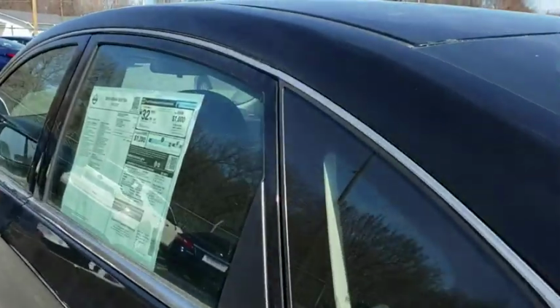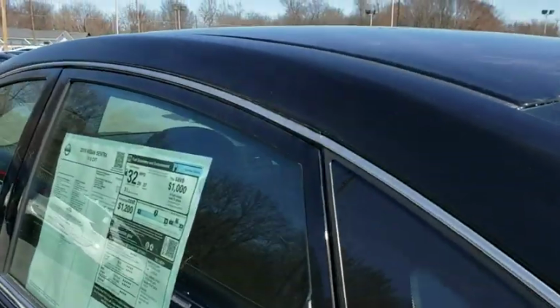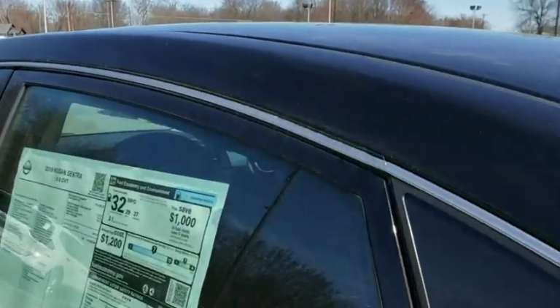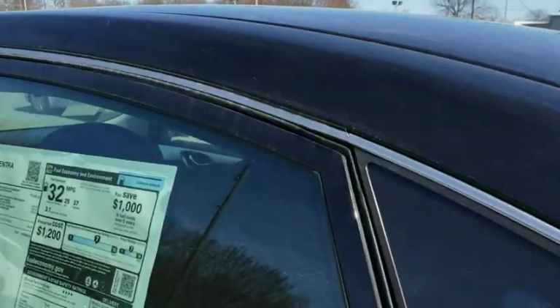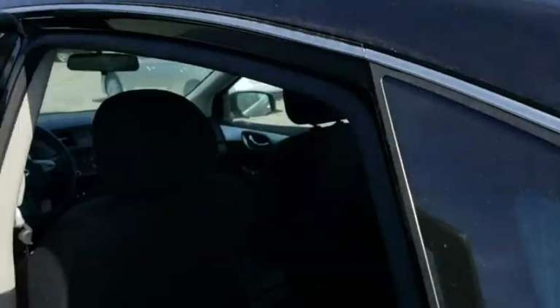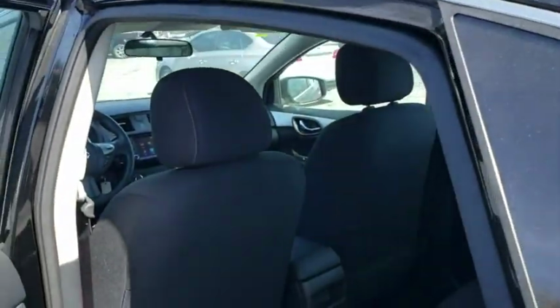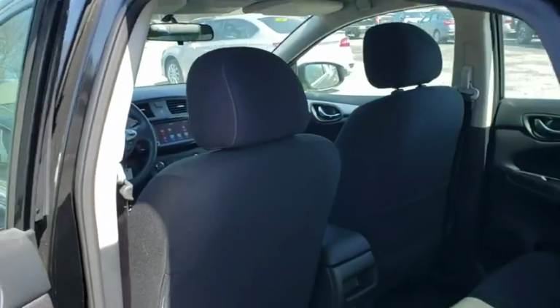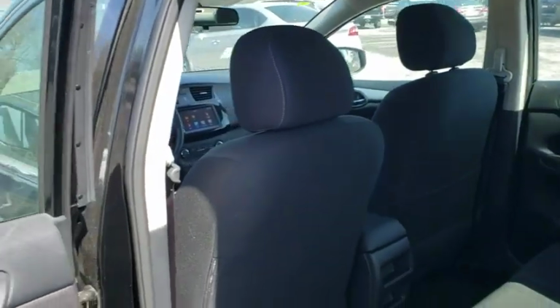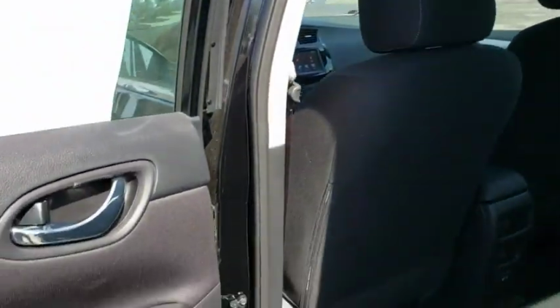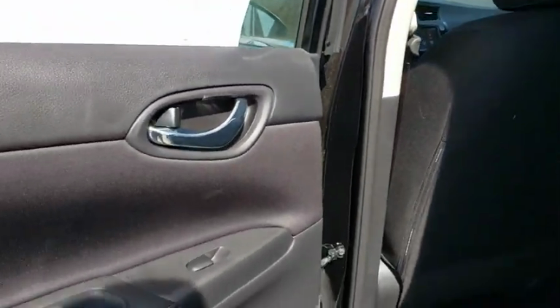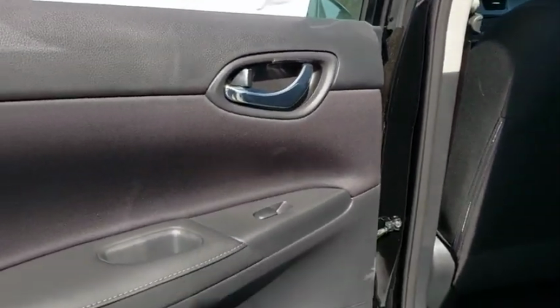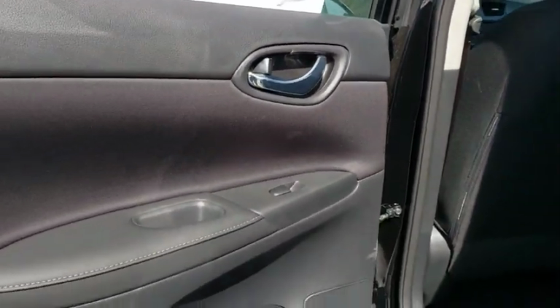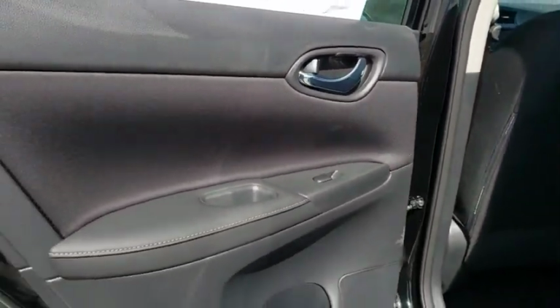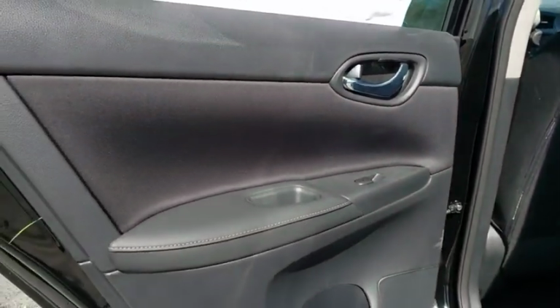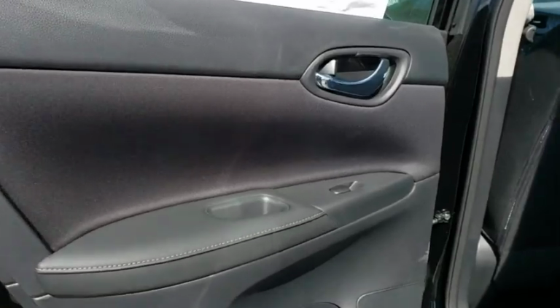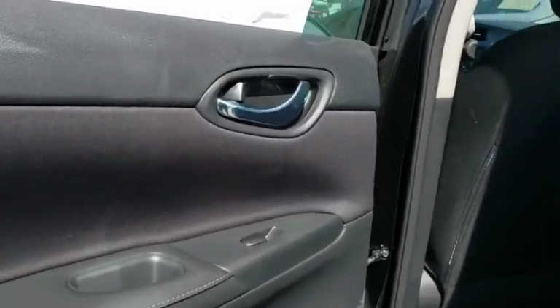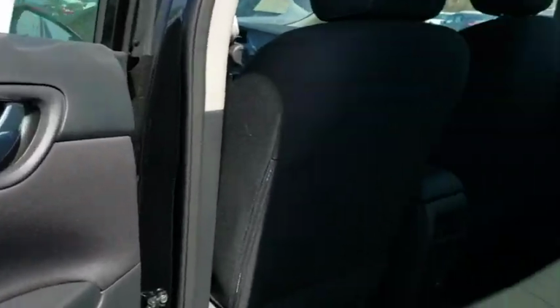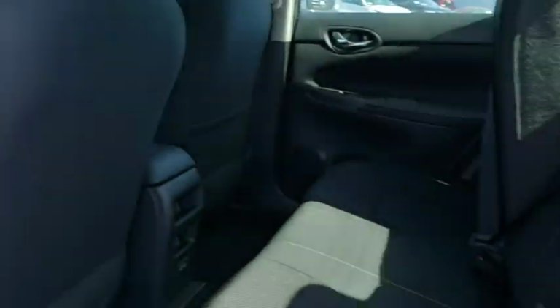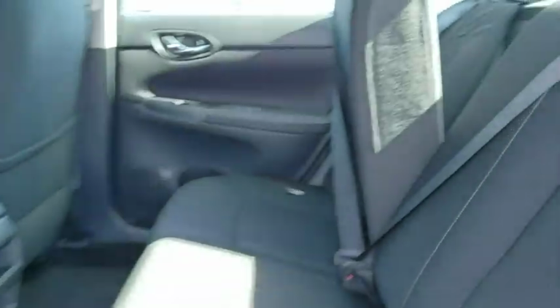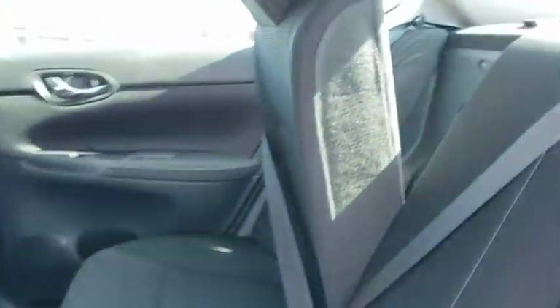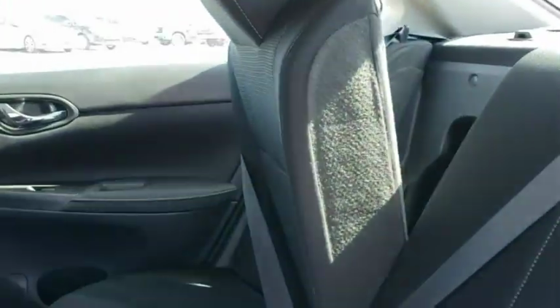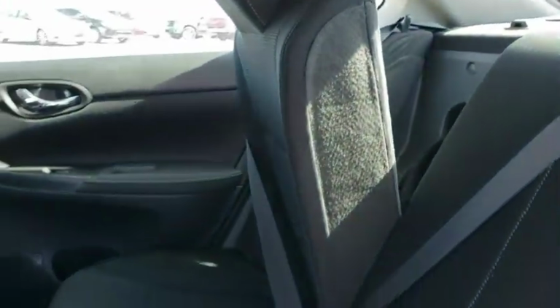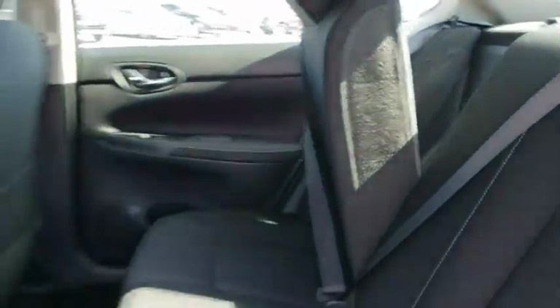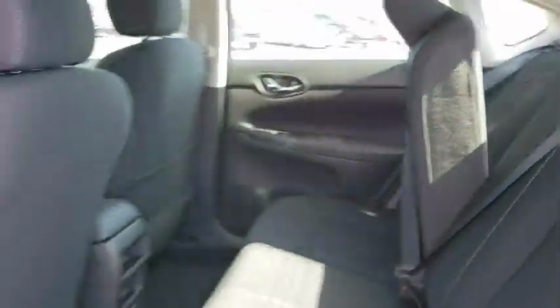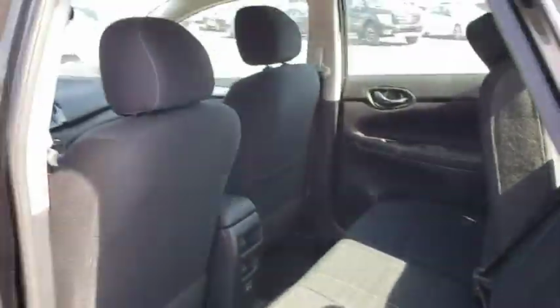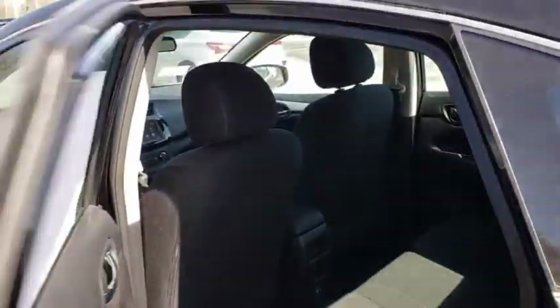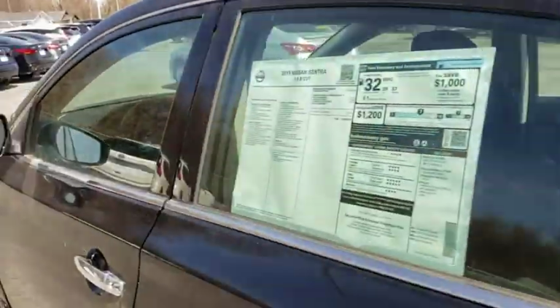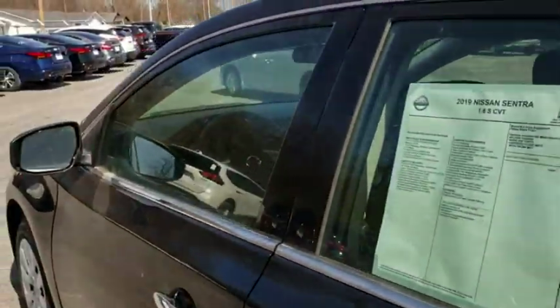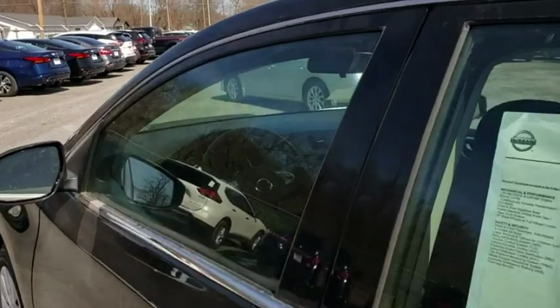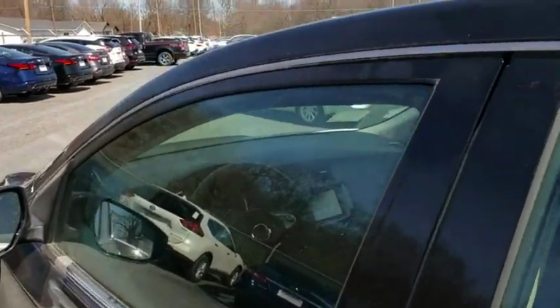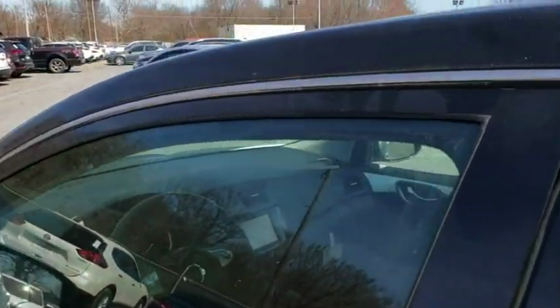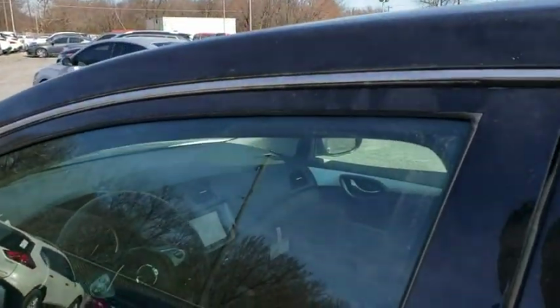Cruise control, rear defrost, AM FM stereo radio, front wheel drive, MP3 player, power door locks, power windows, trip computer, passenger airbag, child safety locks.